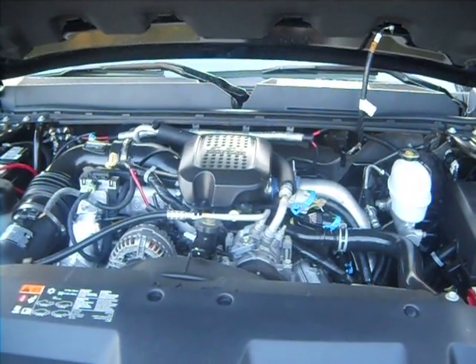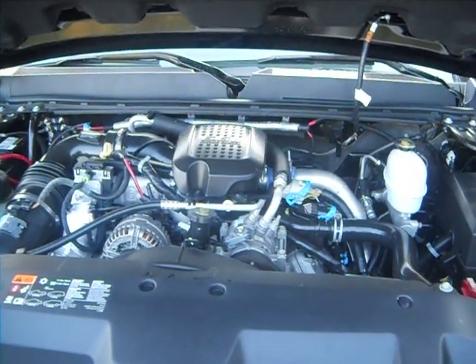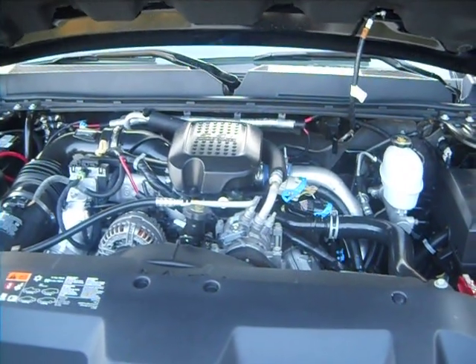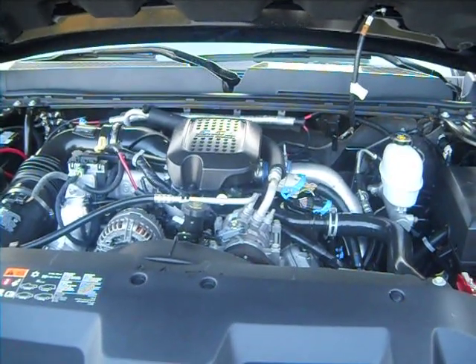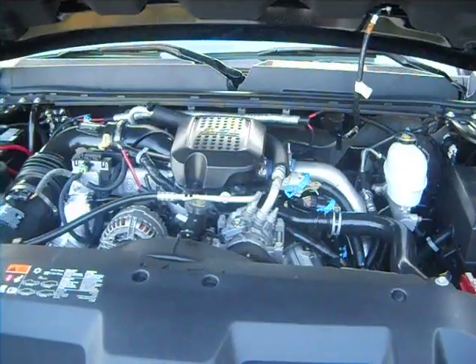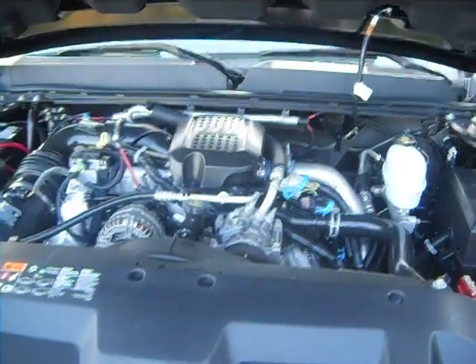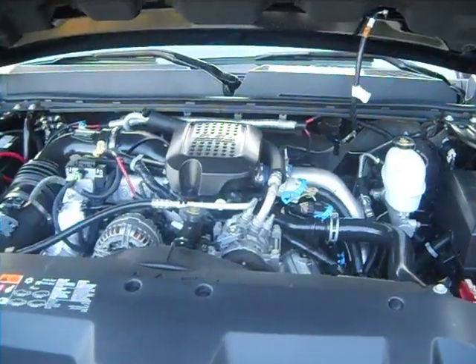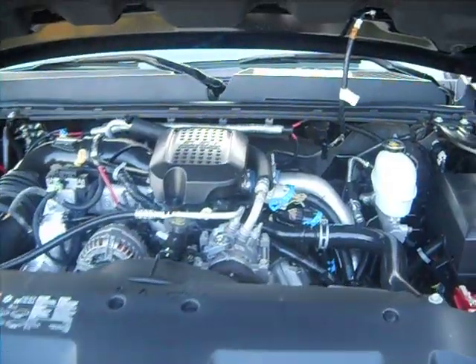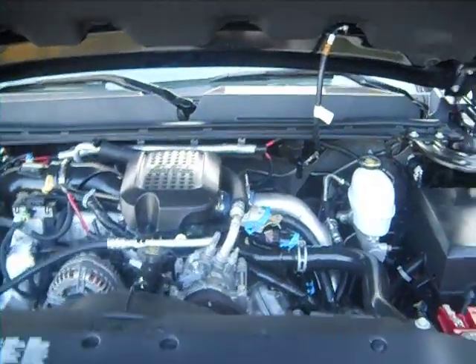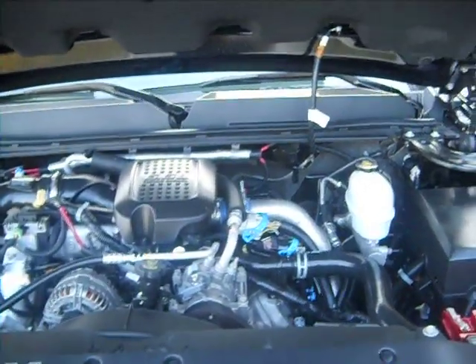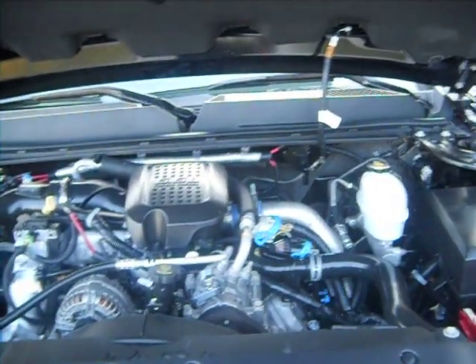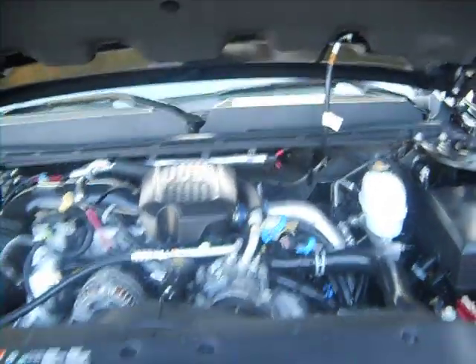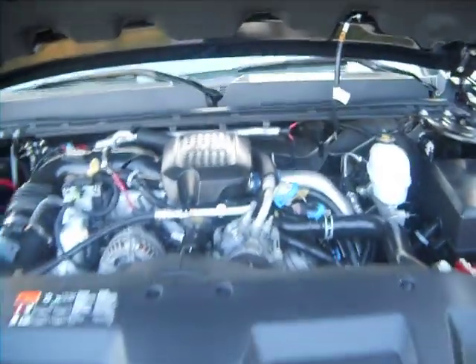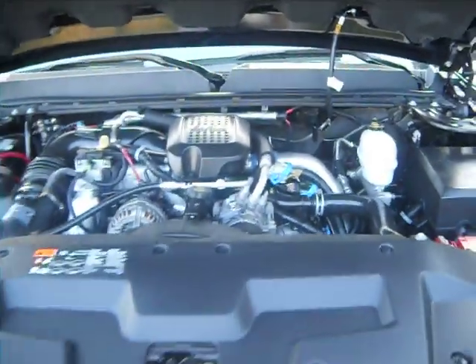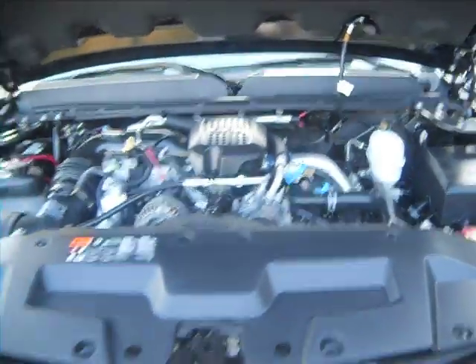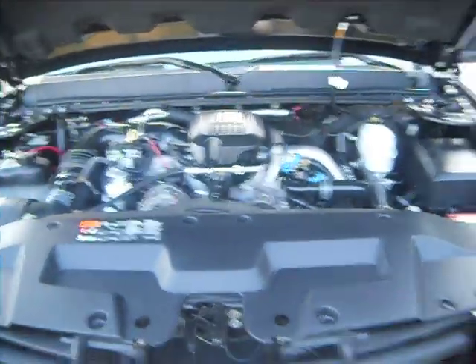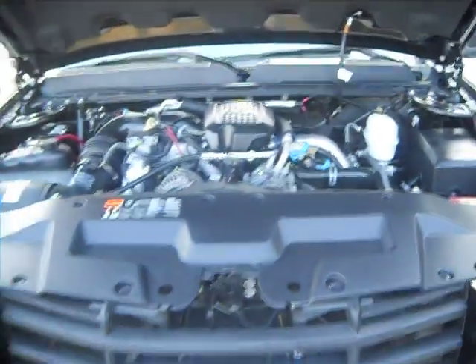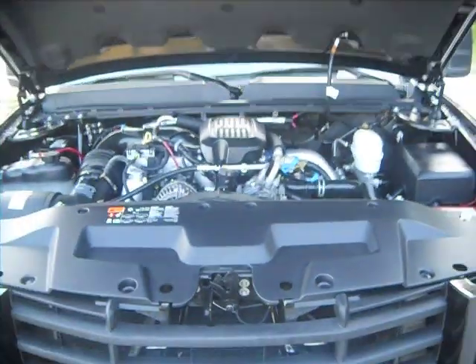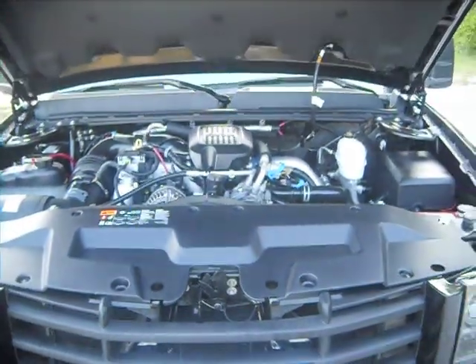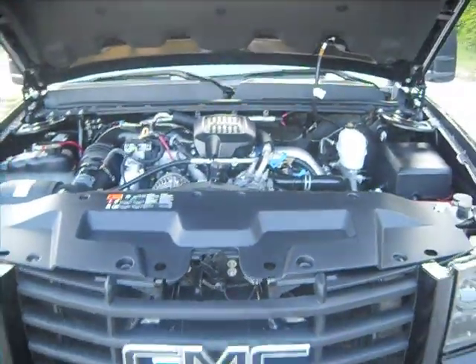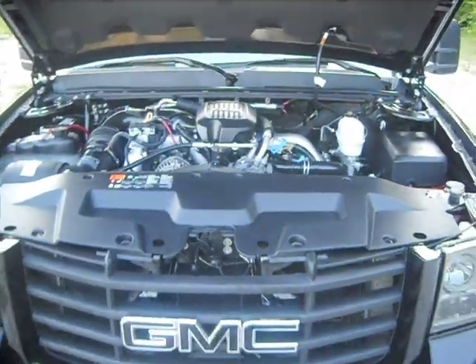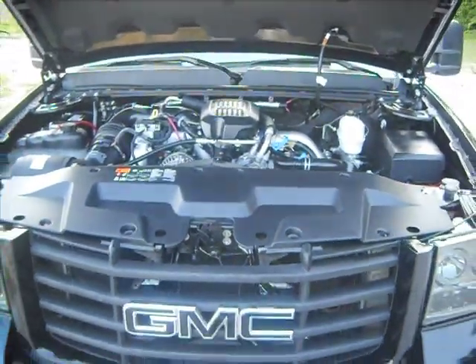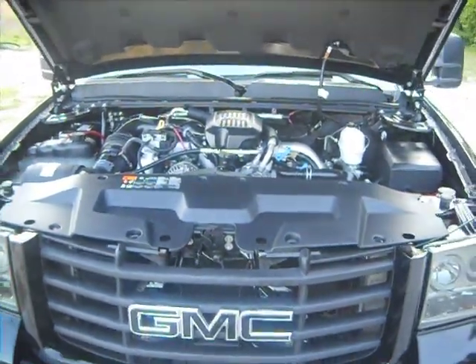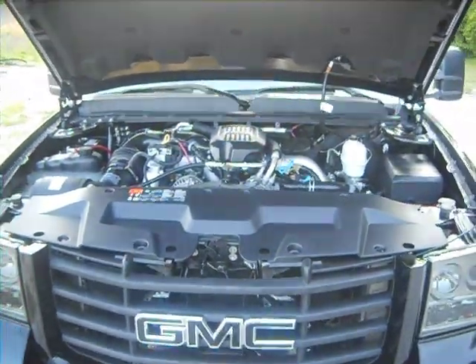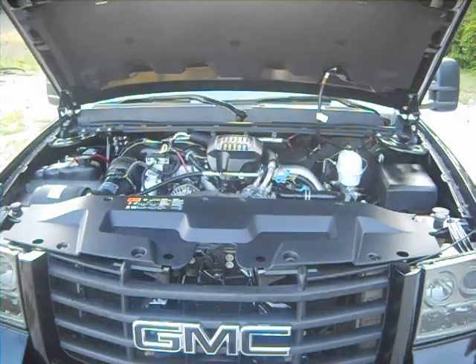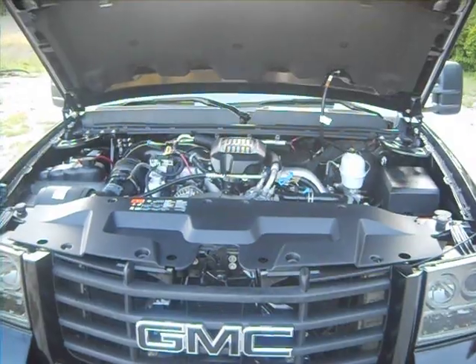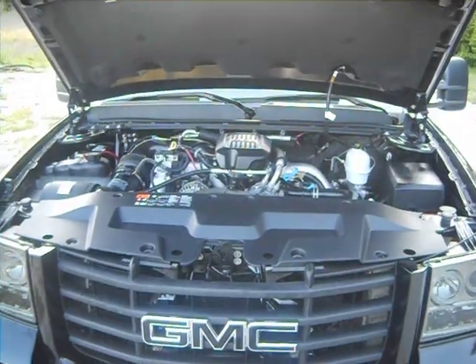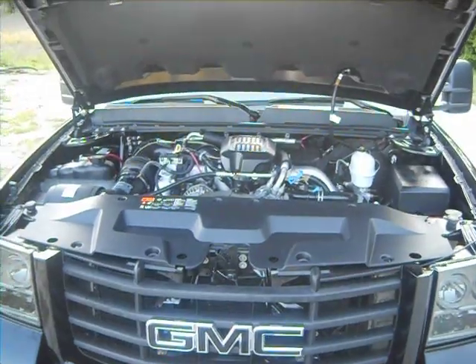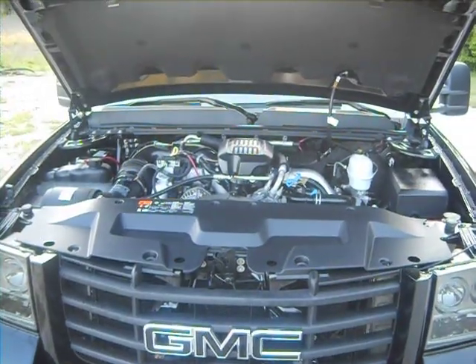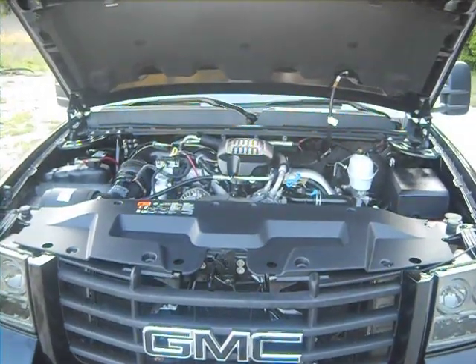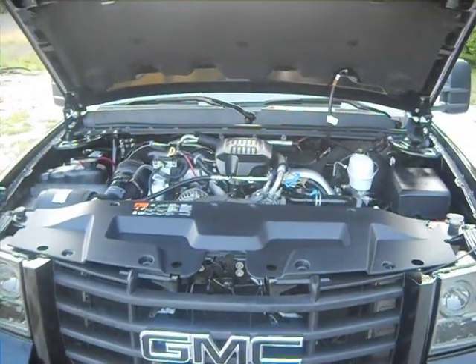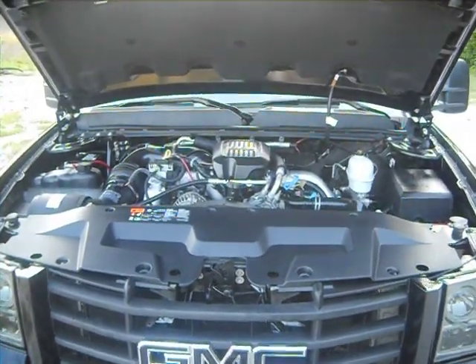We've worked very hard at Duraburb to make sure that these vehicles maintain a very OEM look as well as operation.